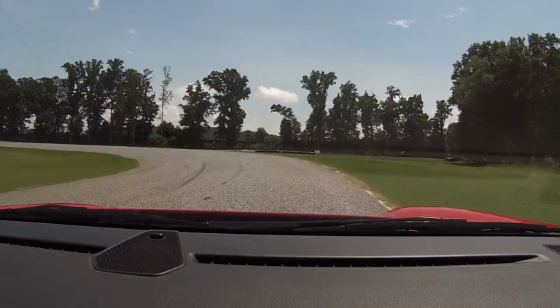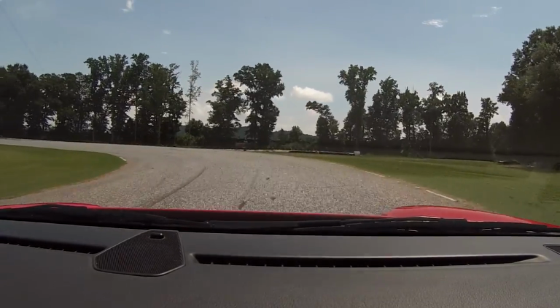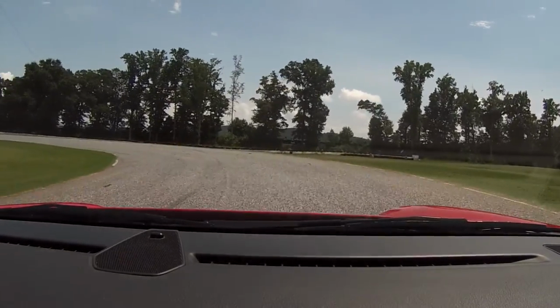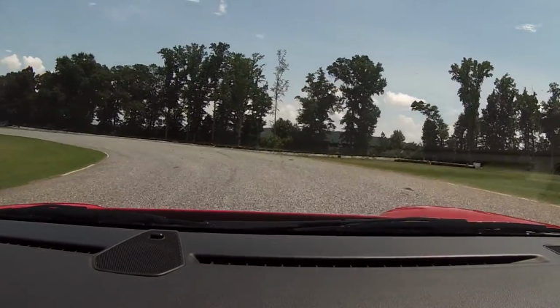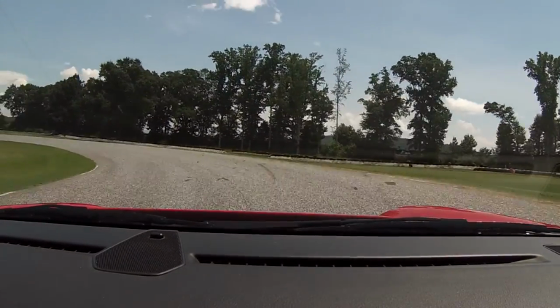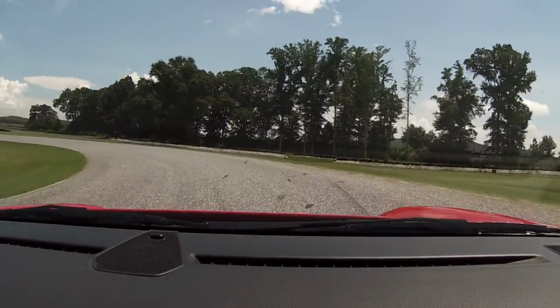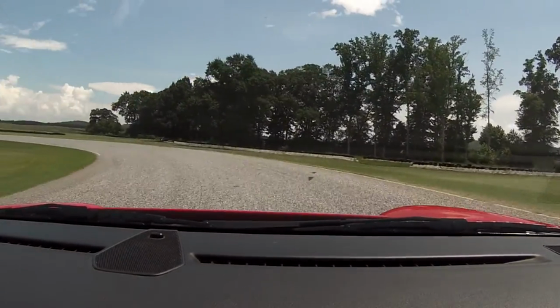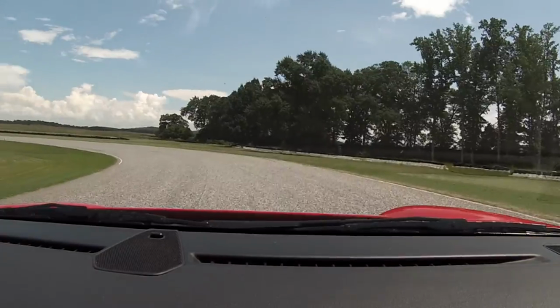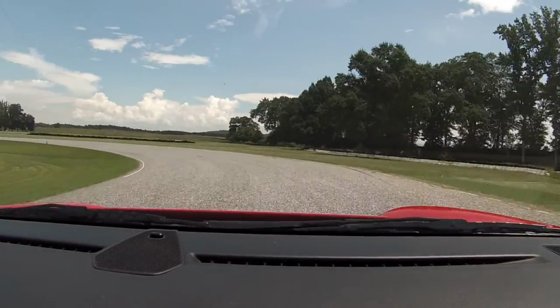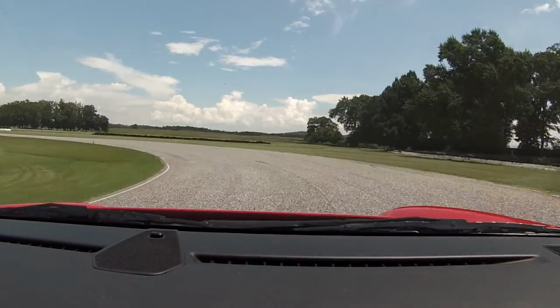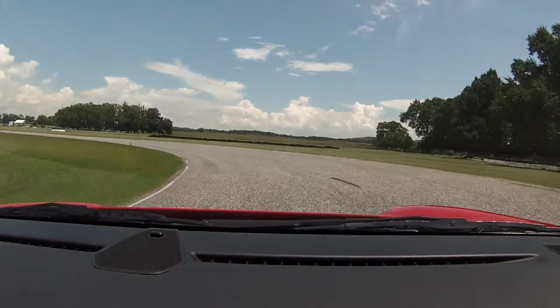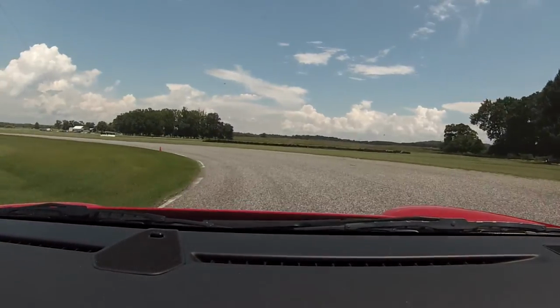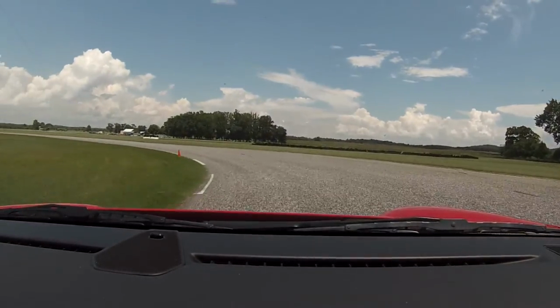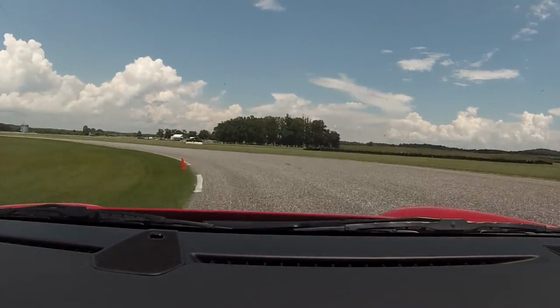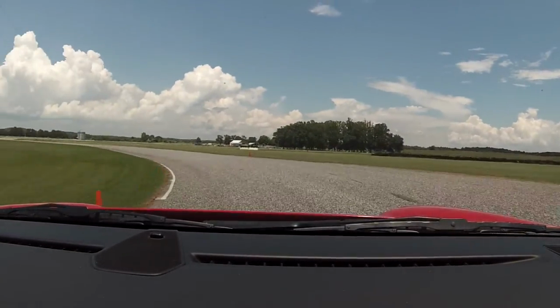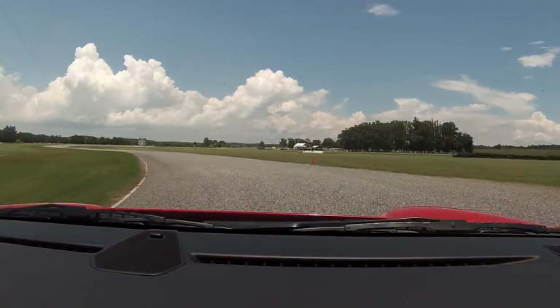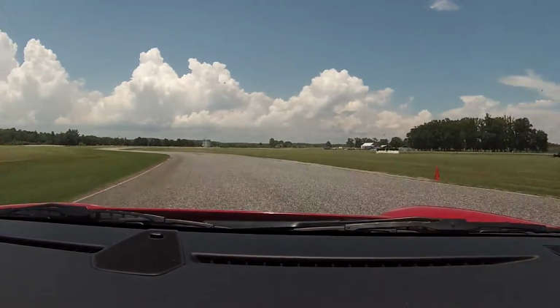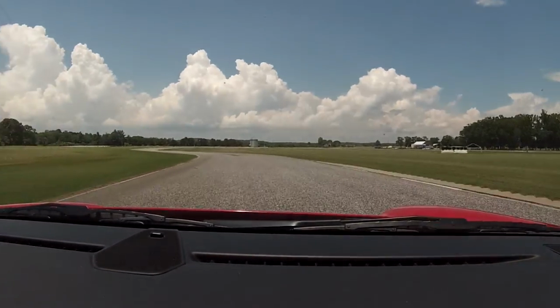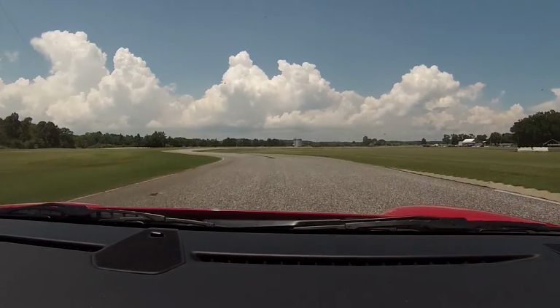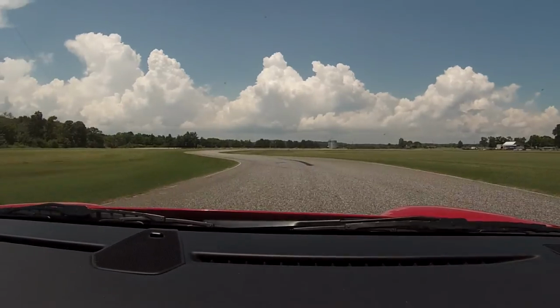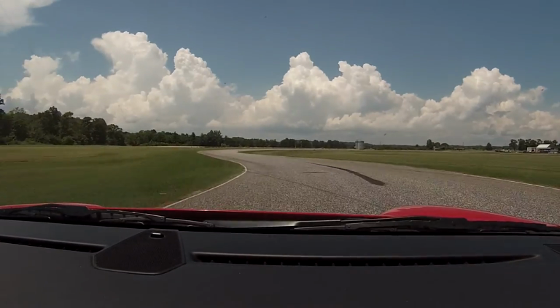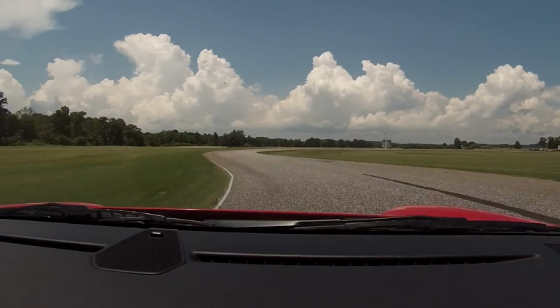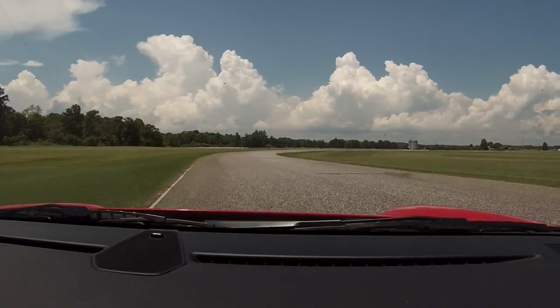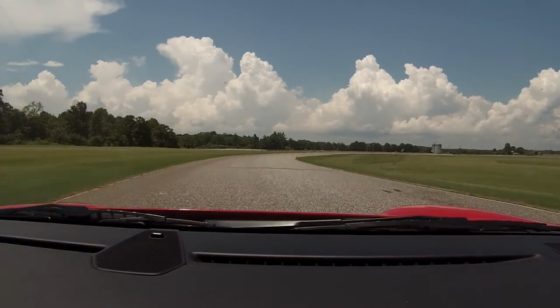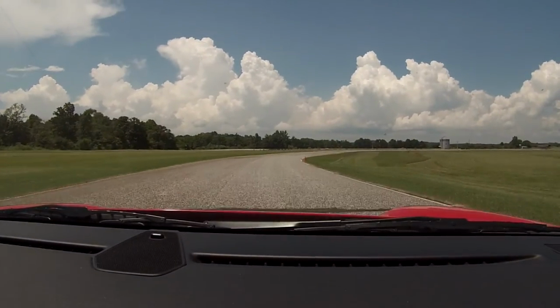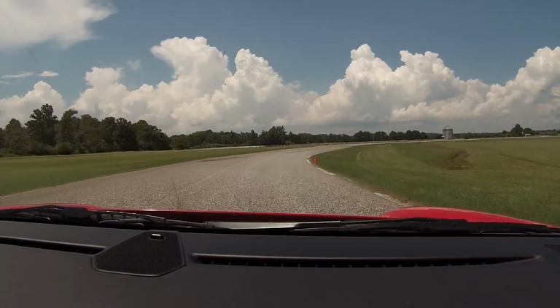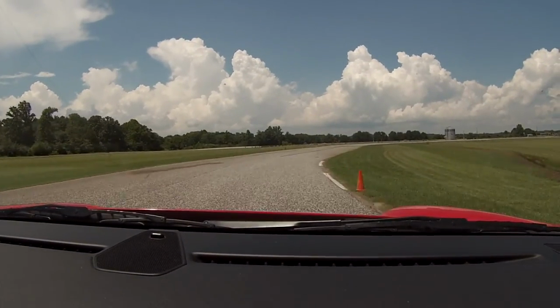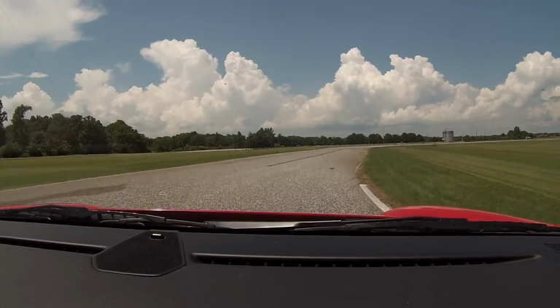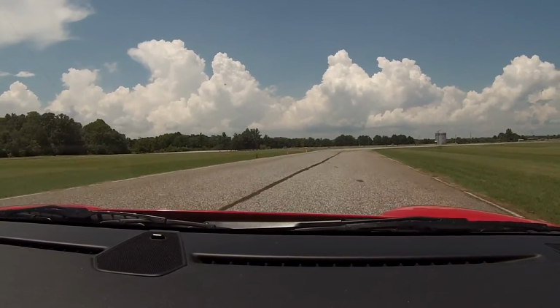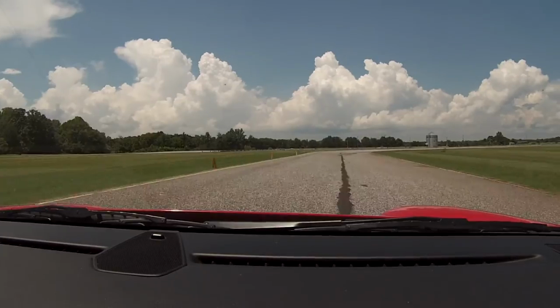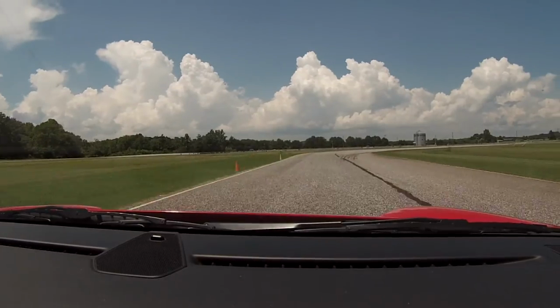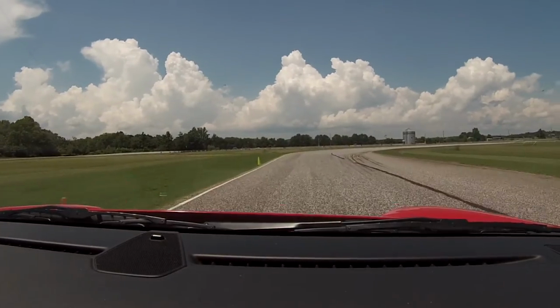So here, follow the seam. Now turn harder. Turn harder. Get it down to the bottom. Left side of the car. Keep turning. Now power. Straight shot through here. Let it bleed out to the left. Braking in a straight line.